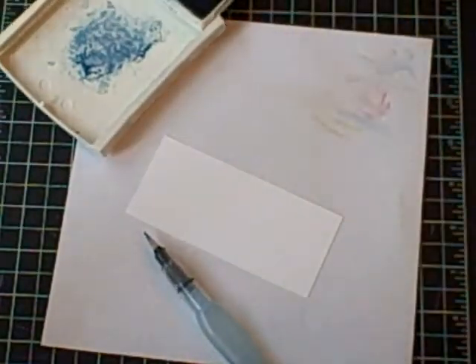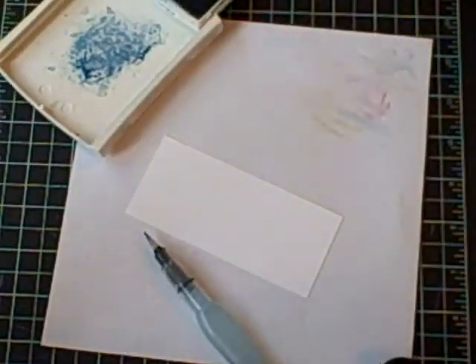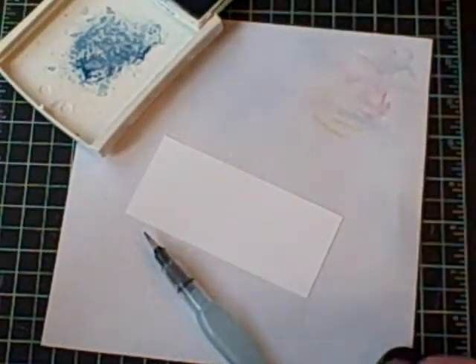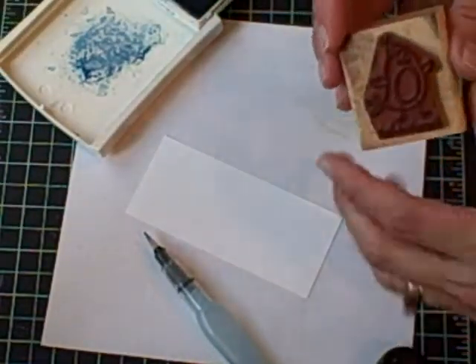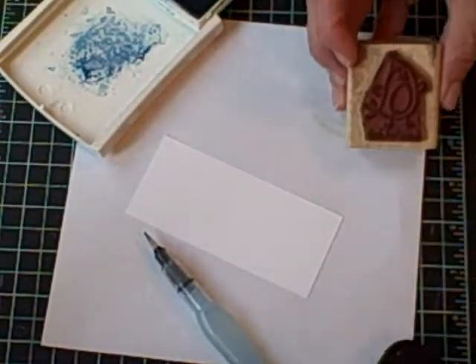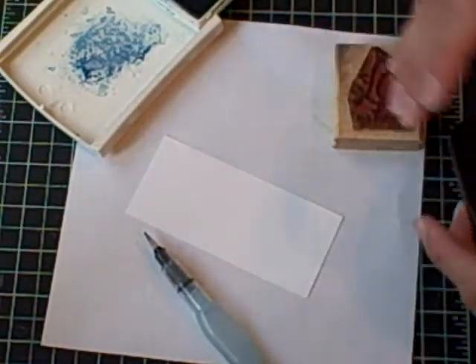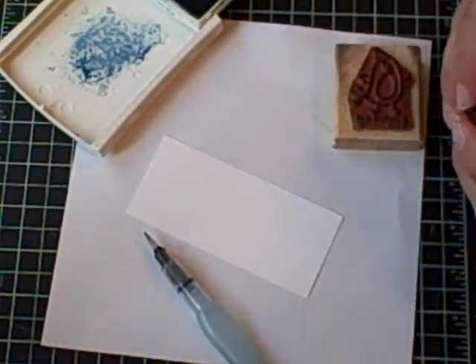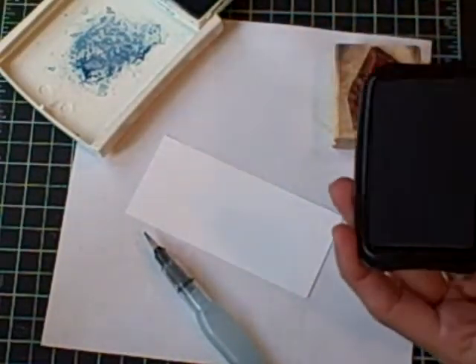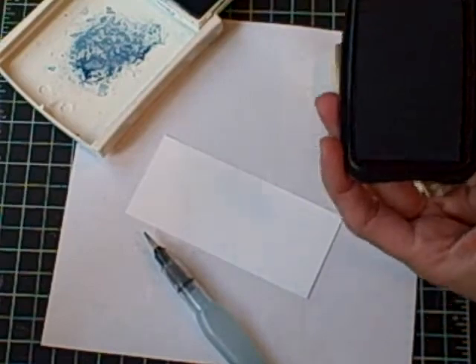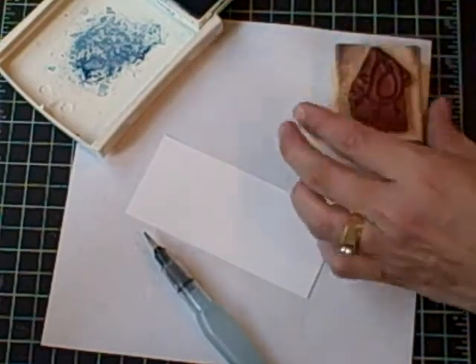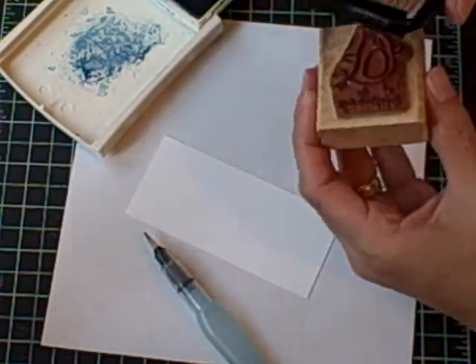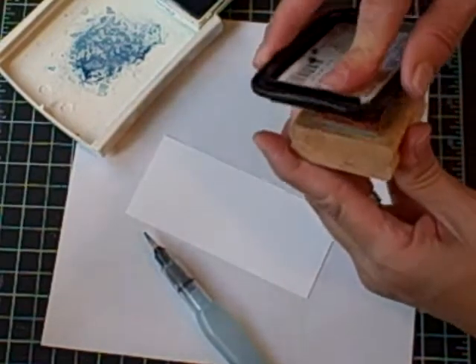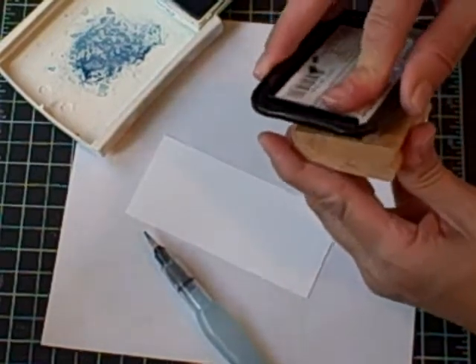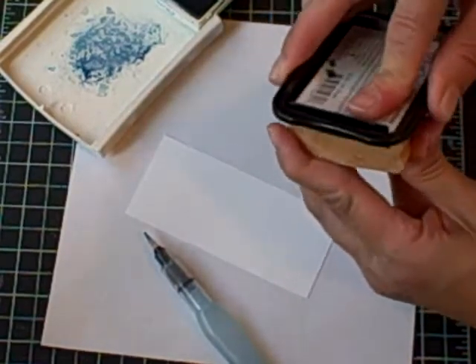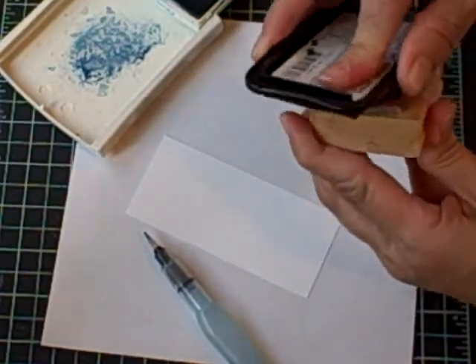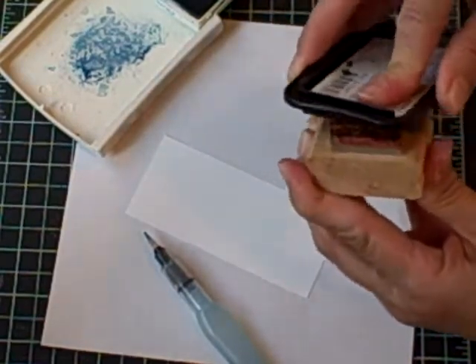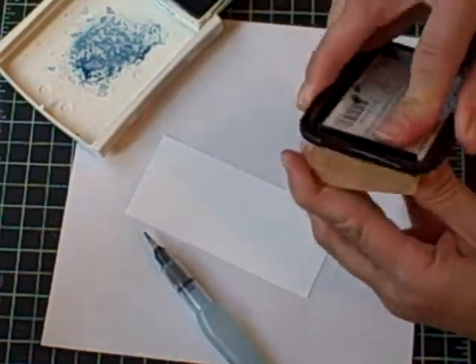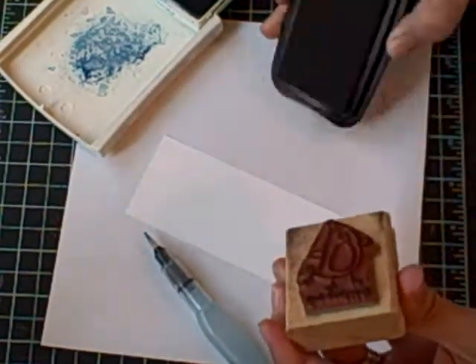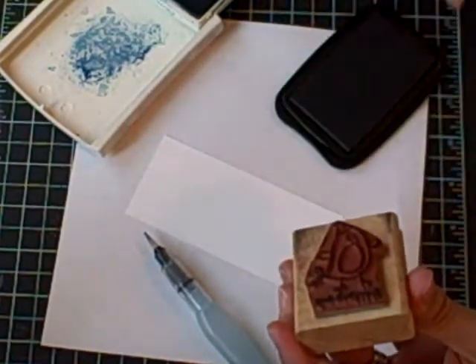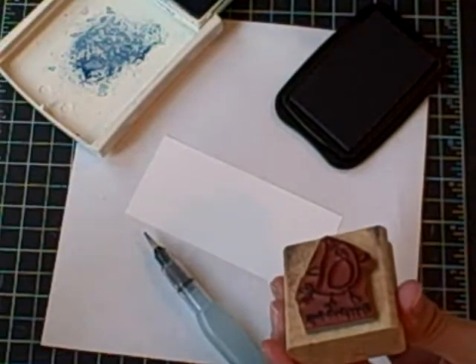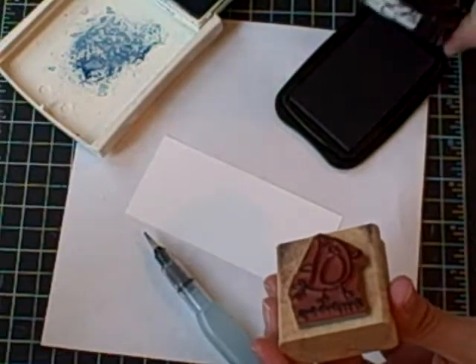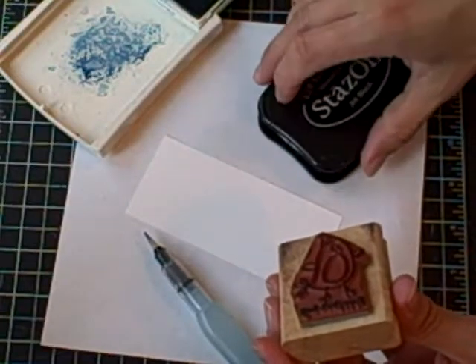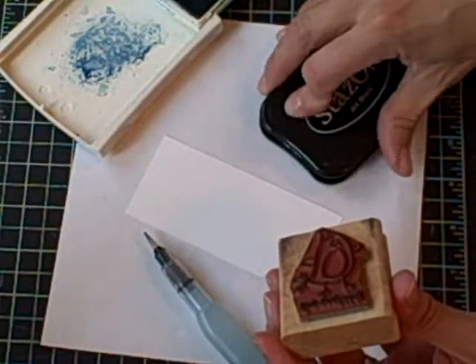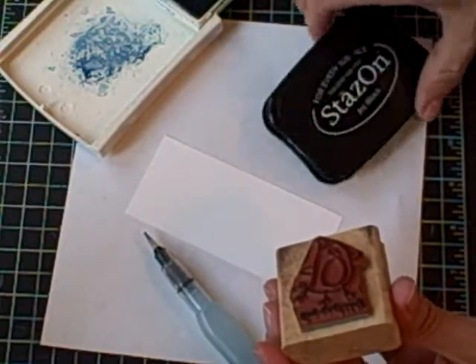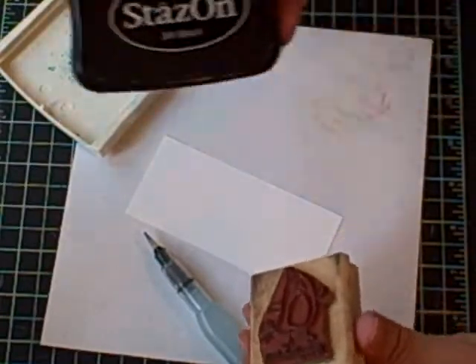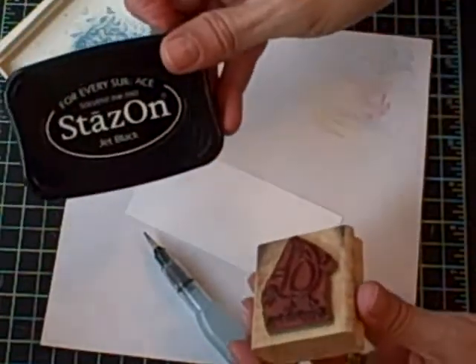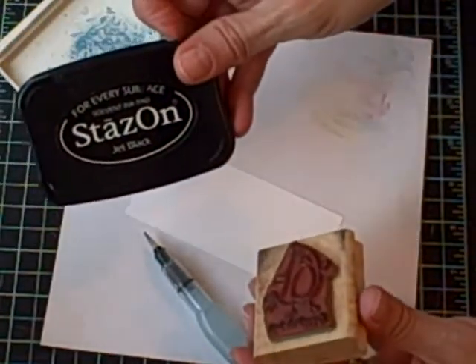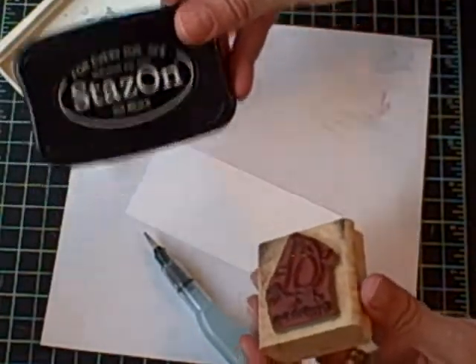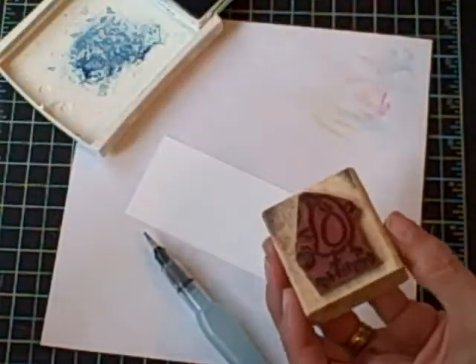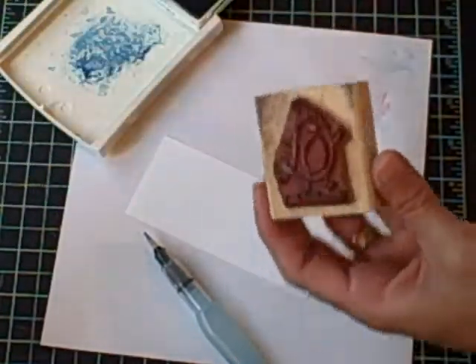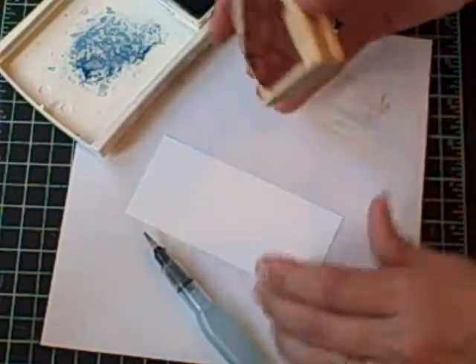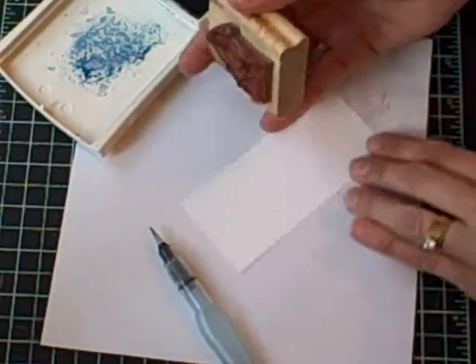To get started, I'm using one of the images from the Pun Fun set, and I'm using the StazOn permanent solvent ink. I'm using the StazOn because it will not run when I use my water over it.